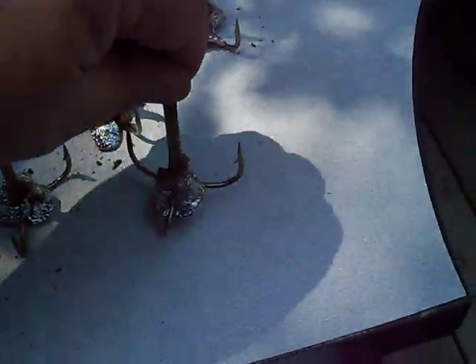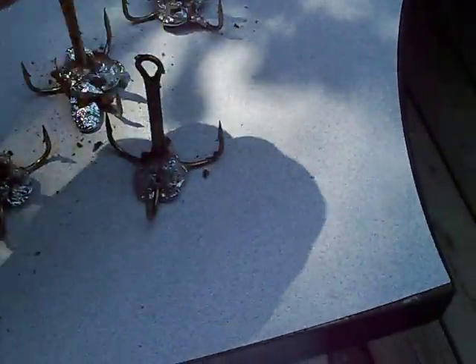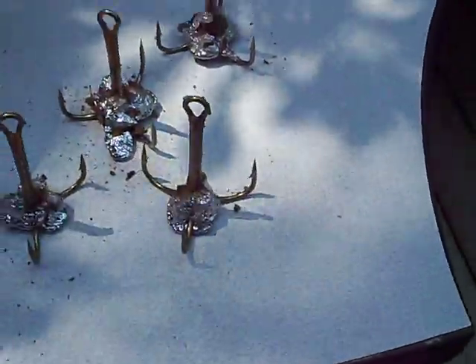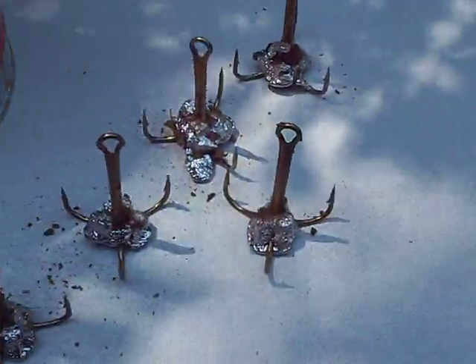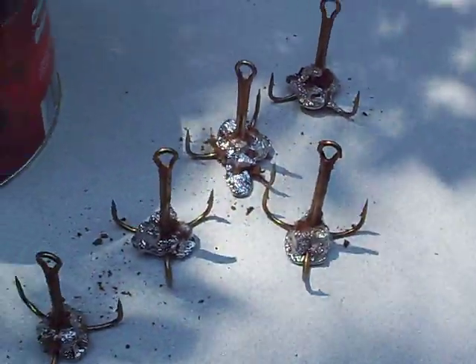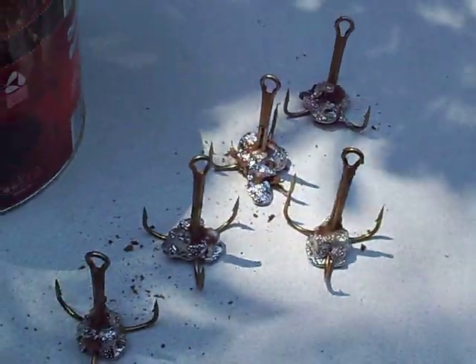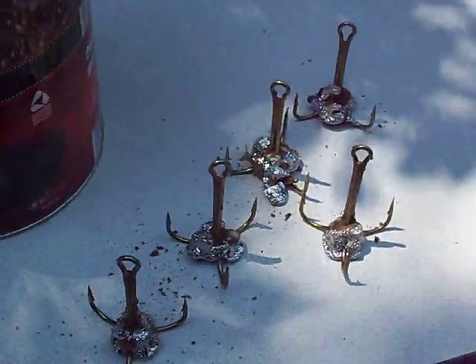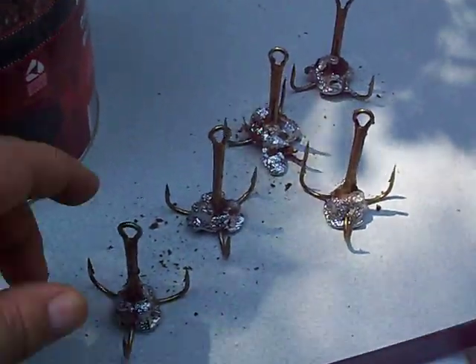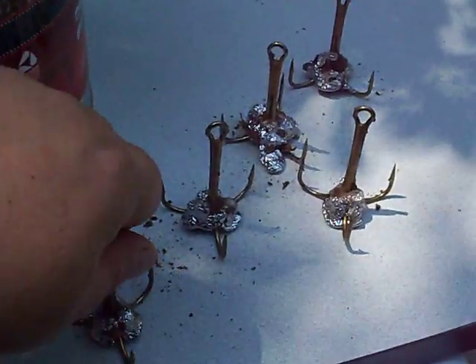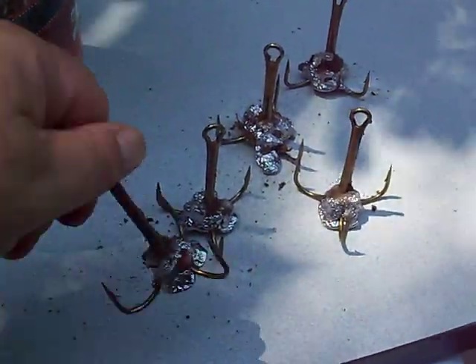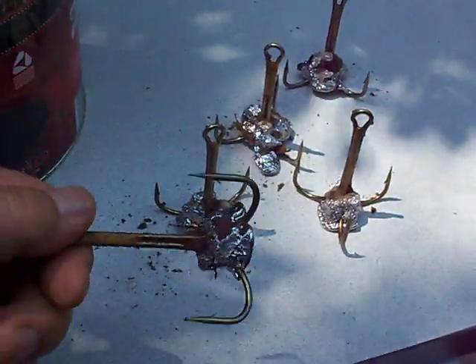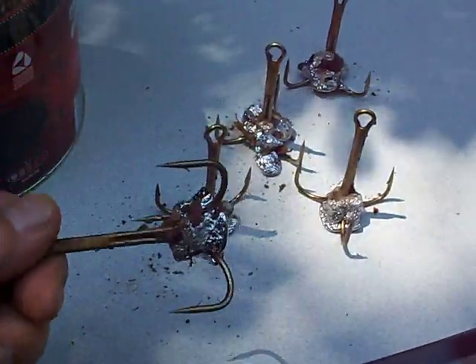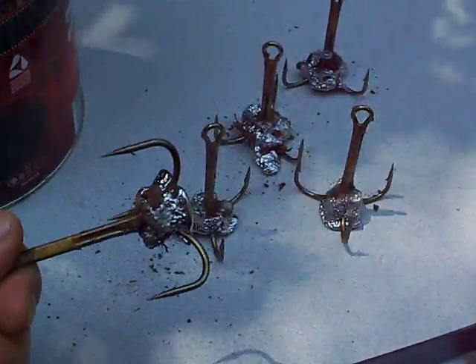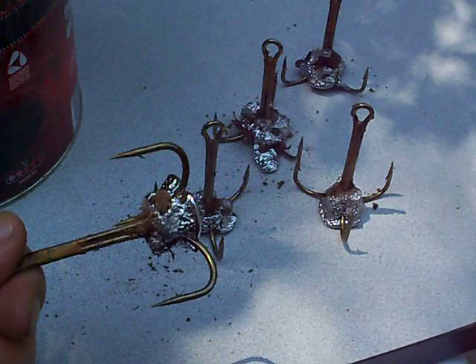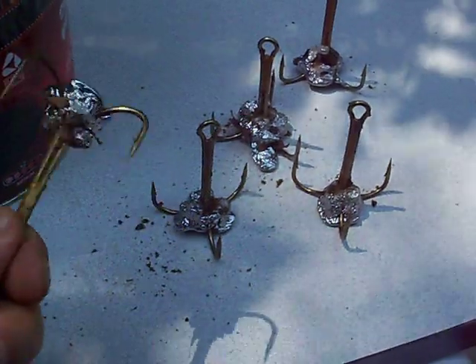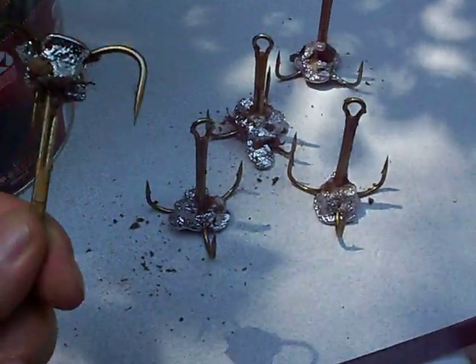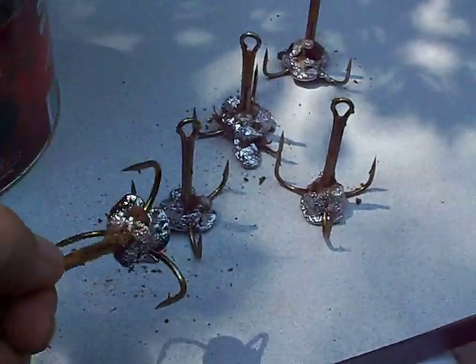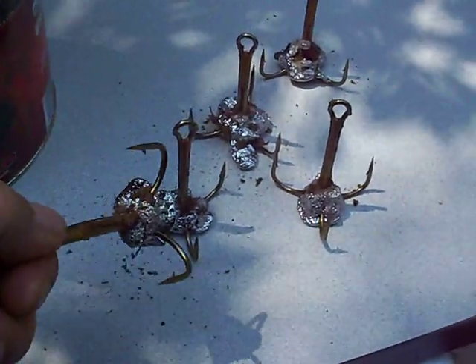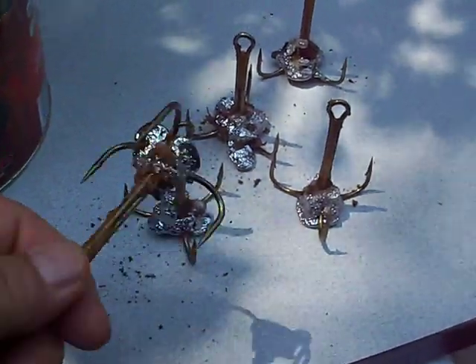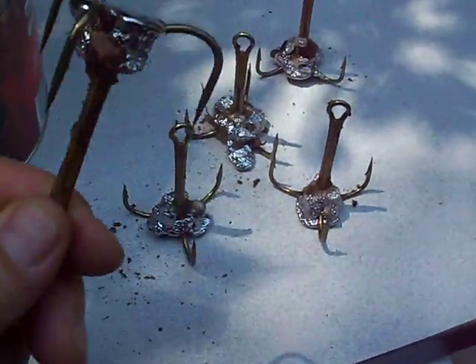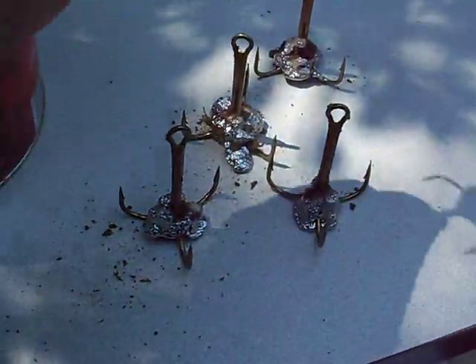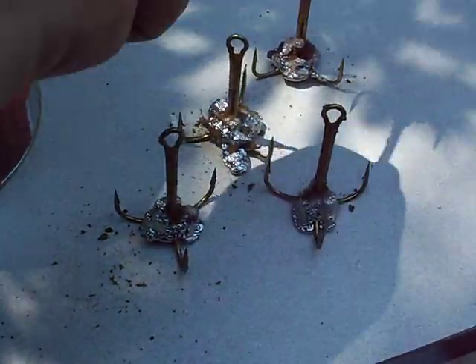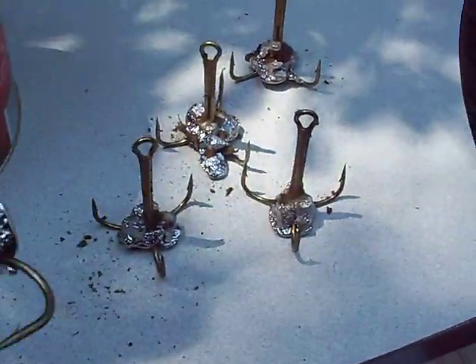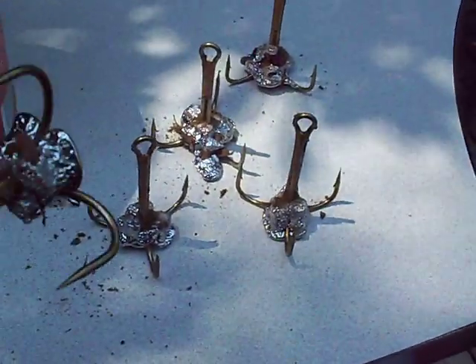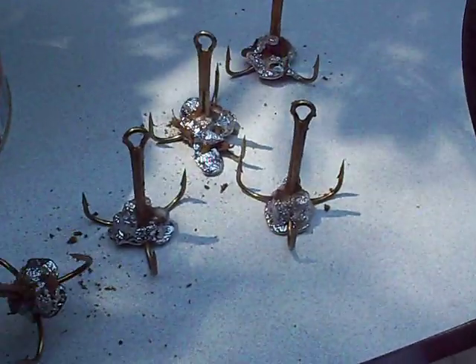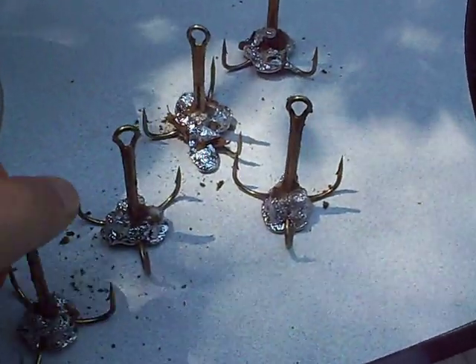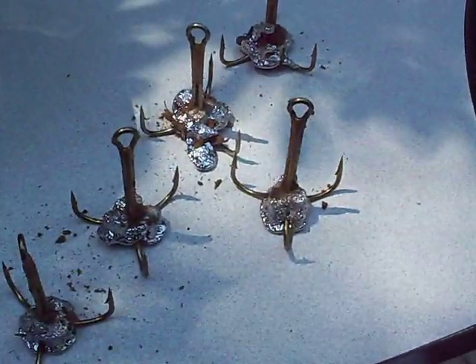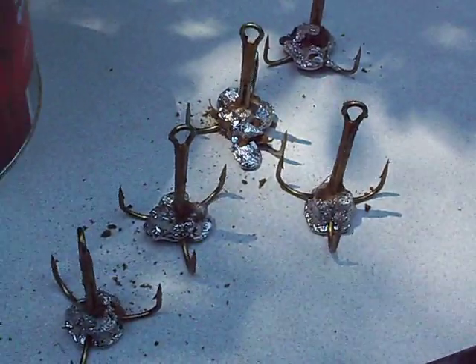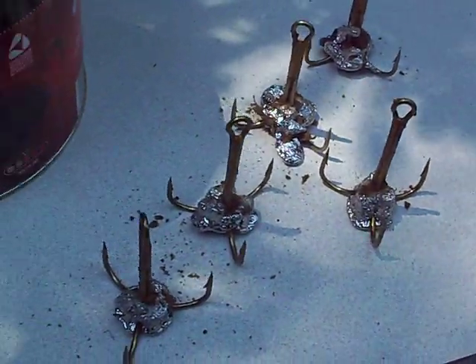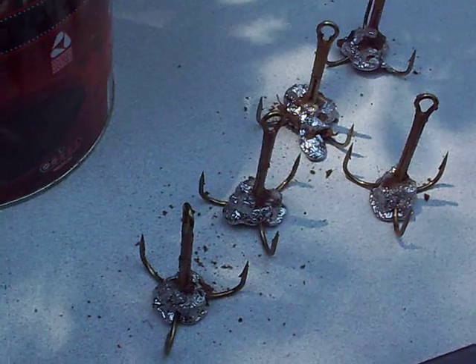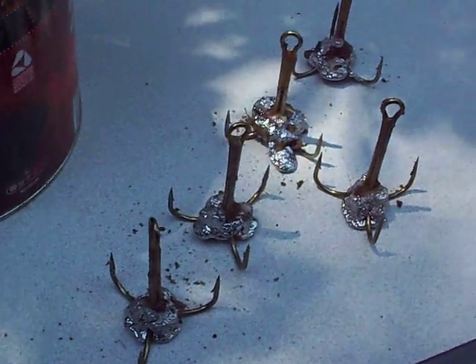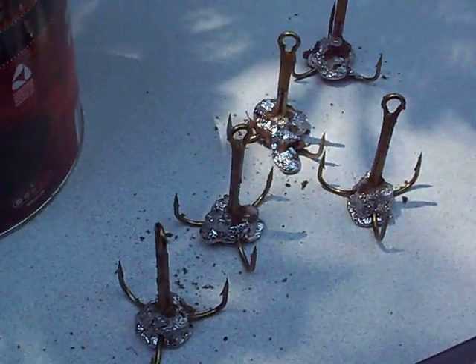And that one. Now you've got weighted hooks. Just put them on your fishing pole, cast them out, jerk them in. Easy.